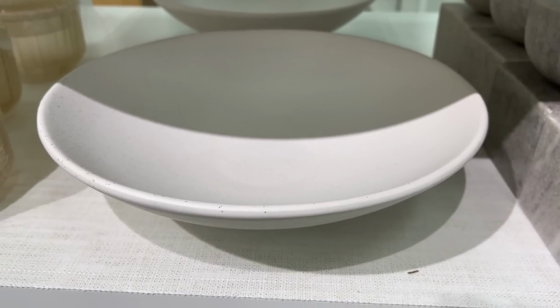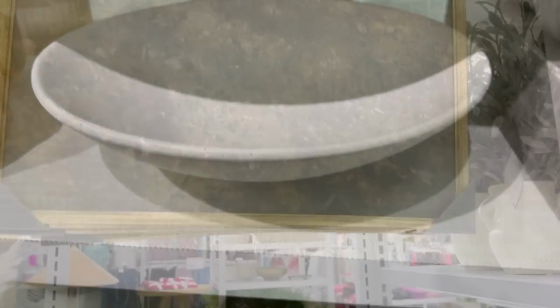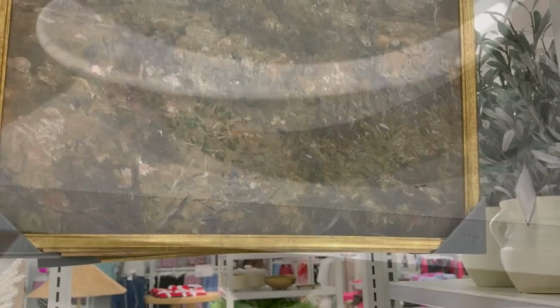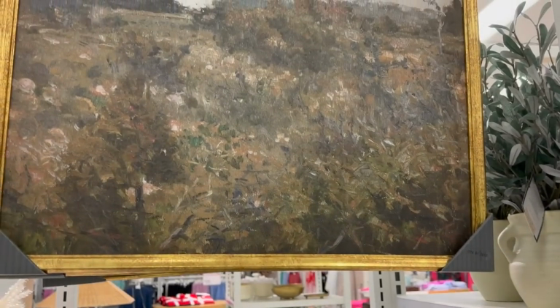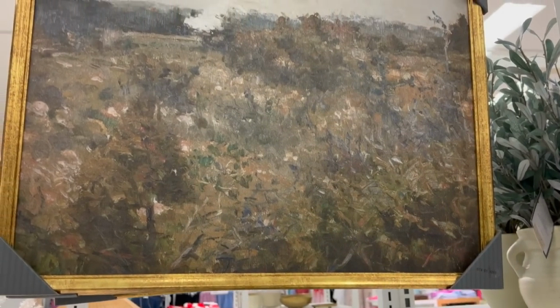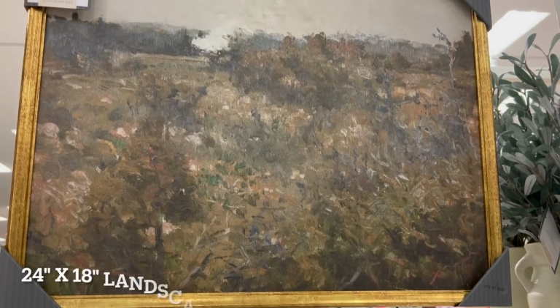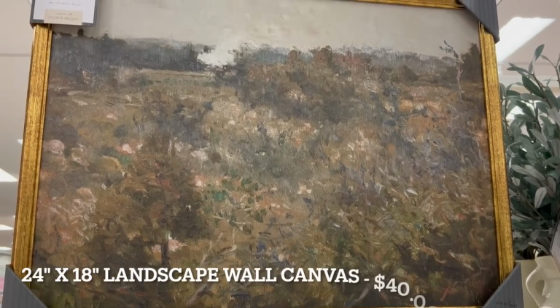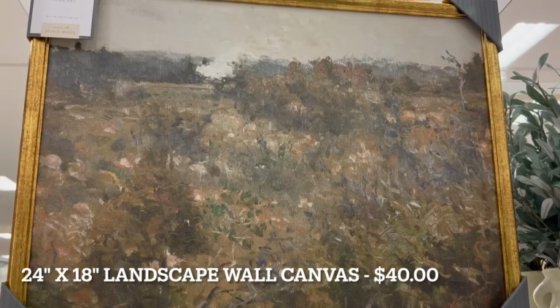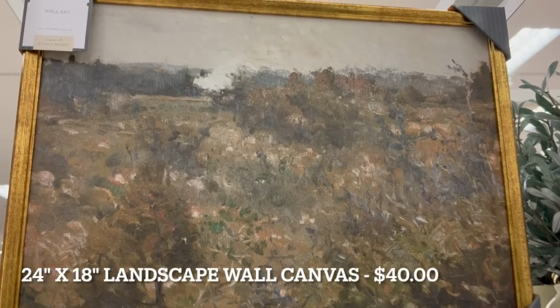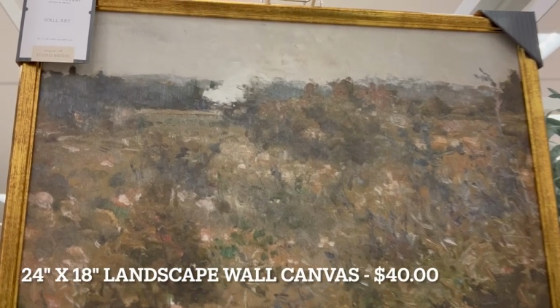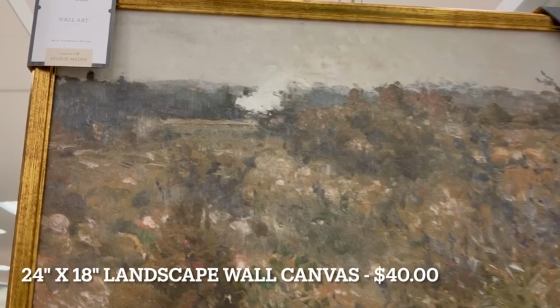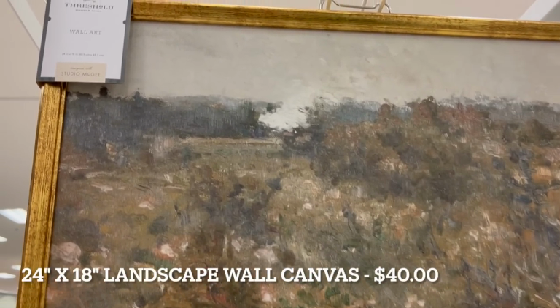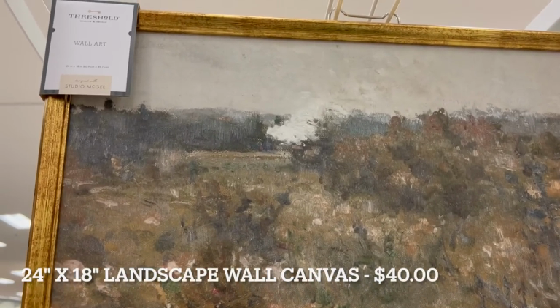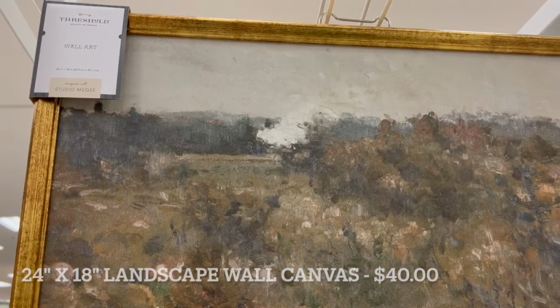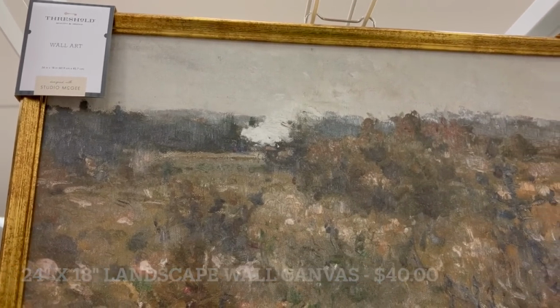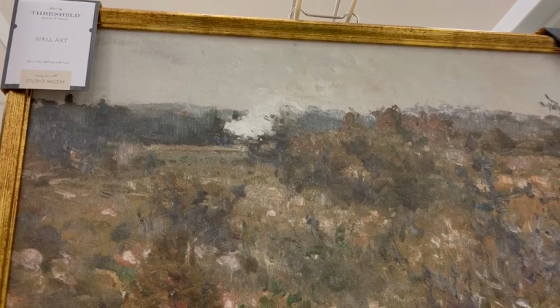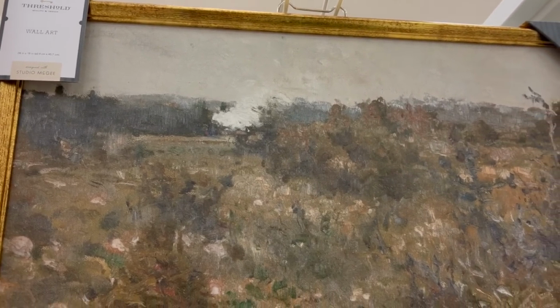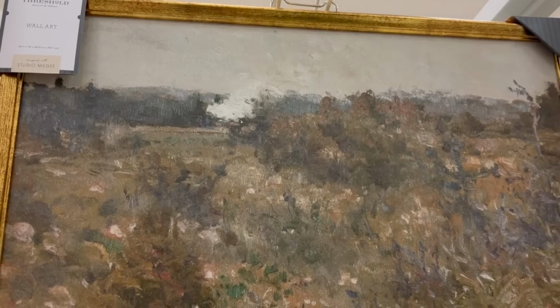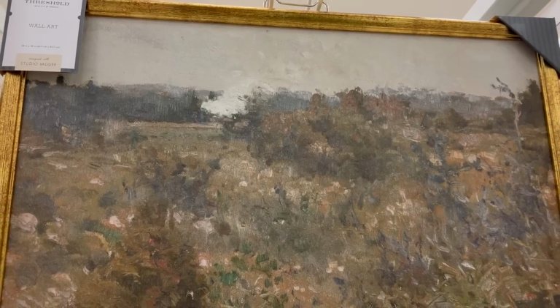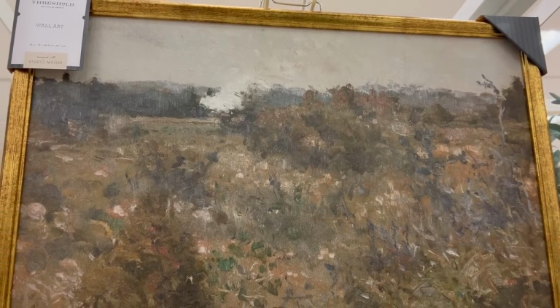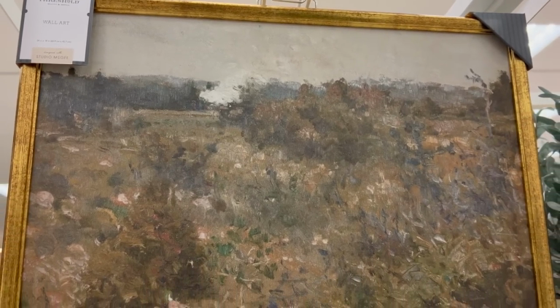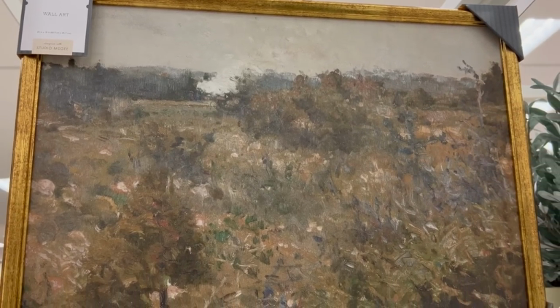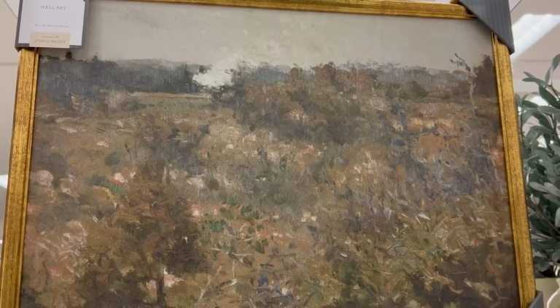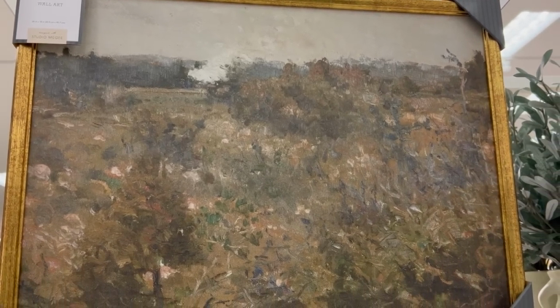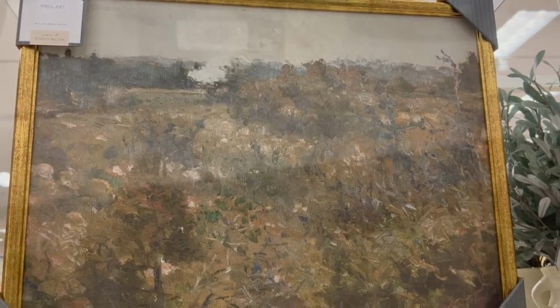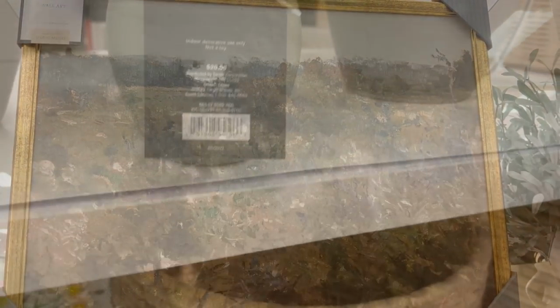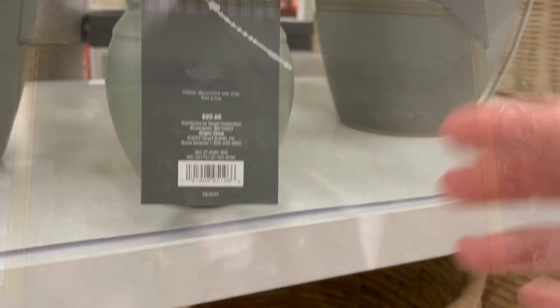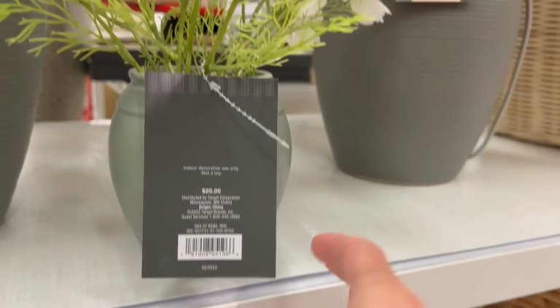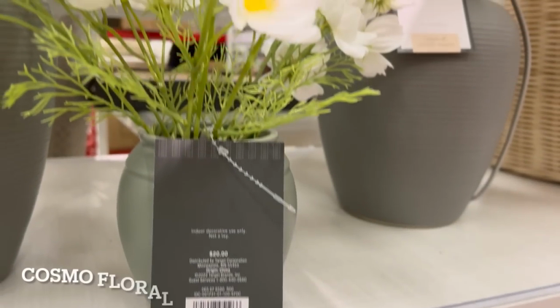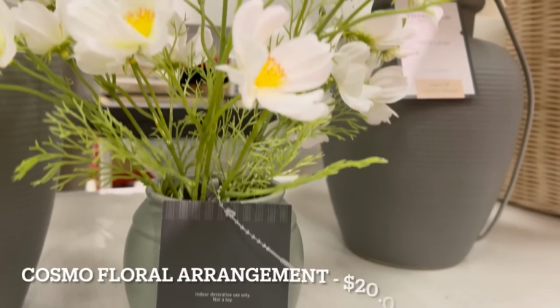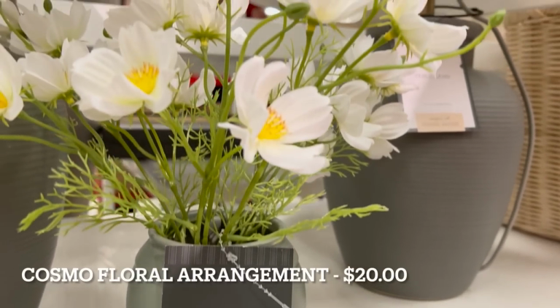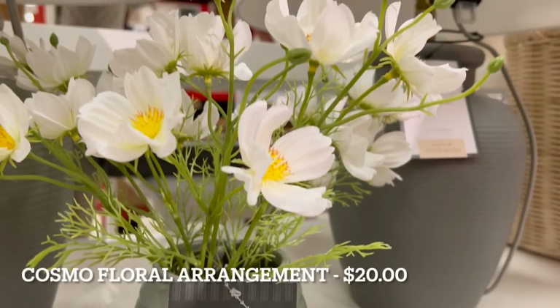By far my favorite piece is this 24 by 18 landscape wall canvas. I think this is perfect for most of the year and it has a beautiful antique gold frame.